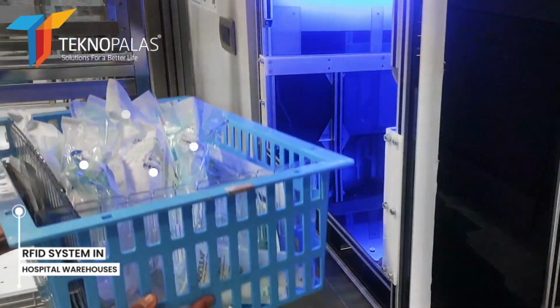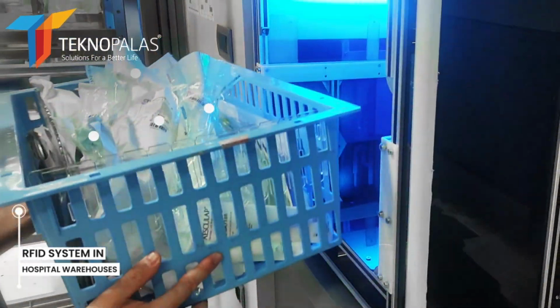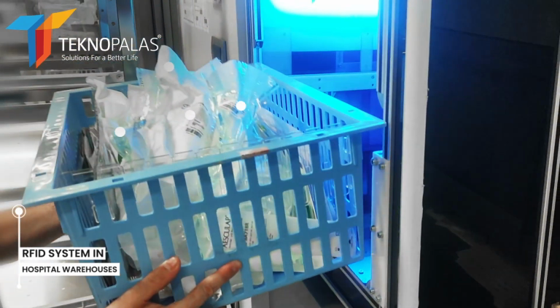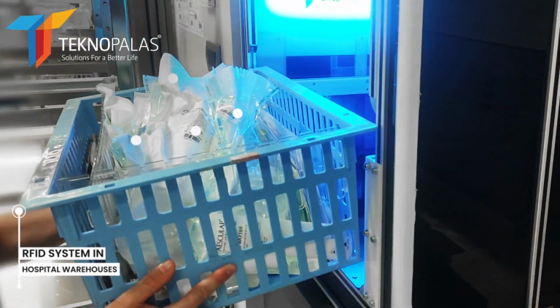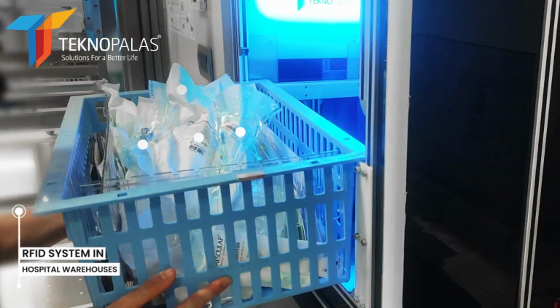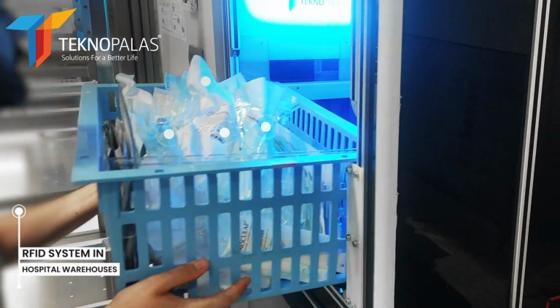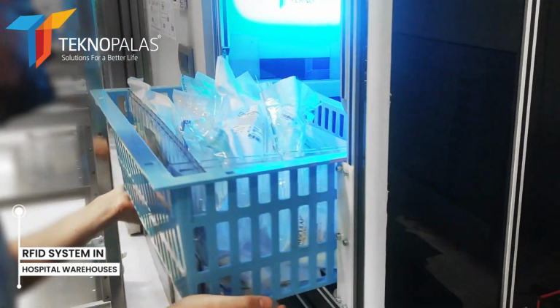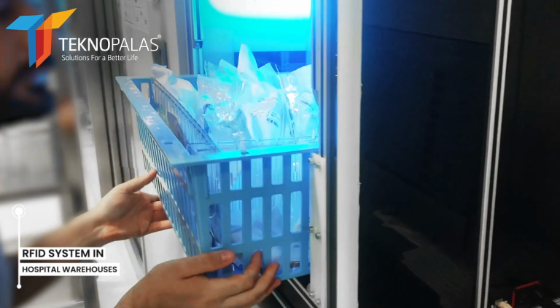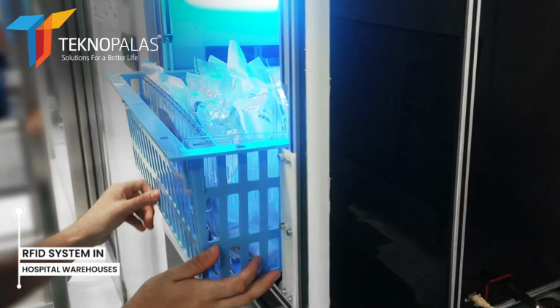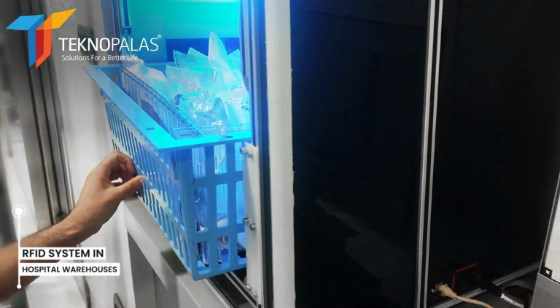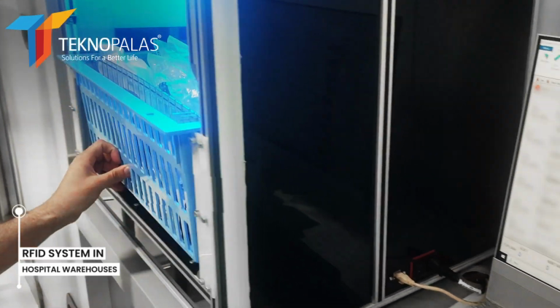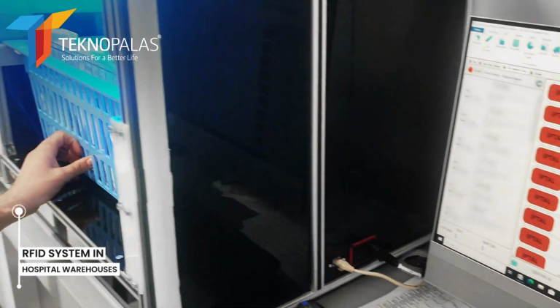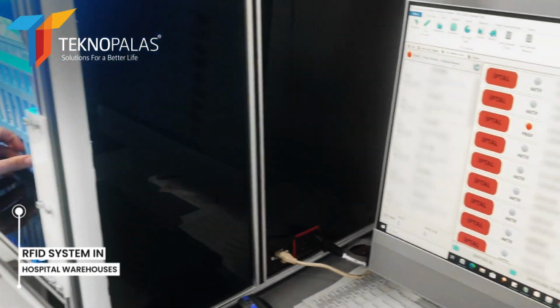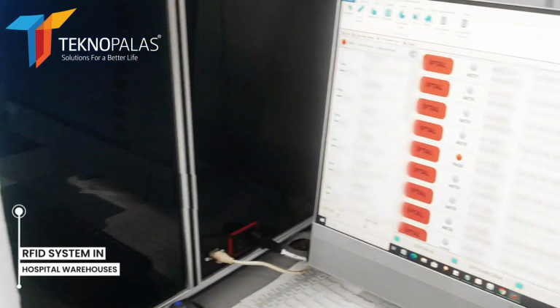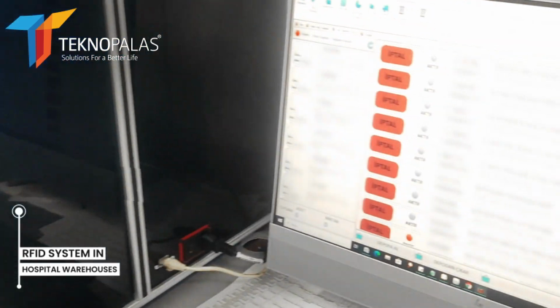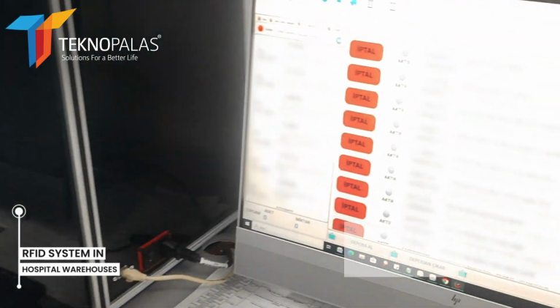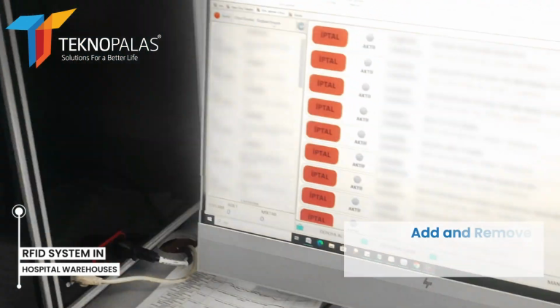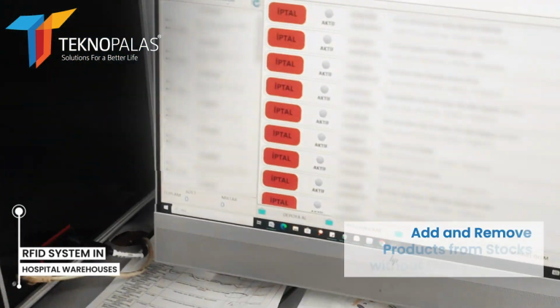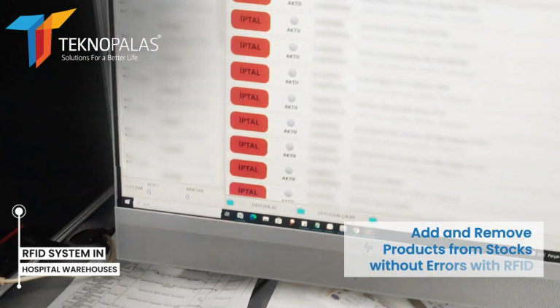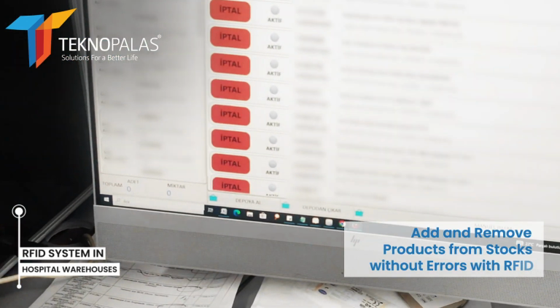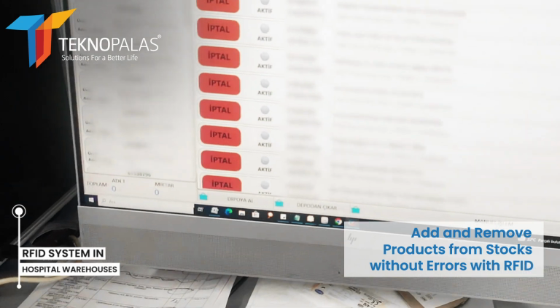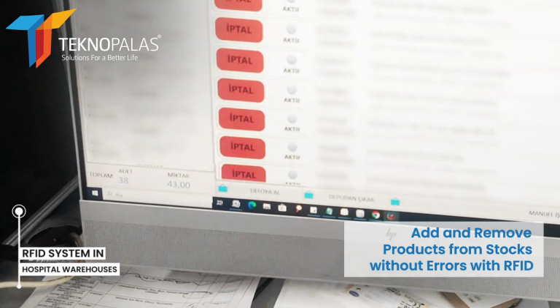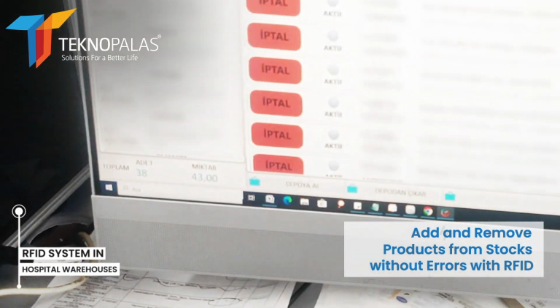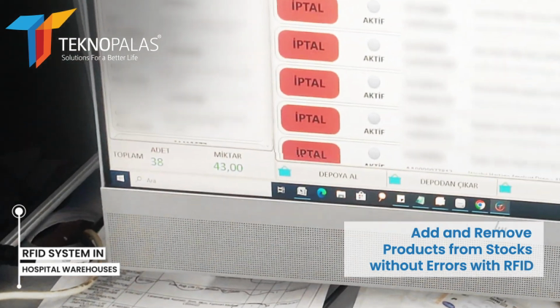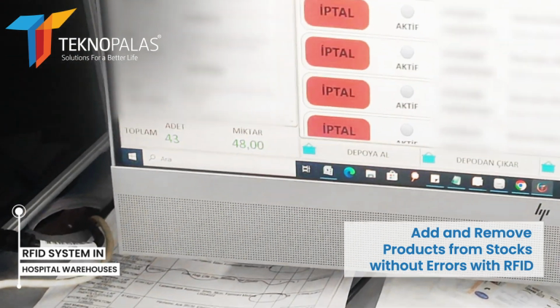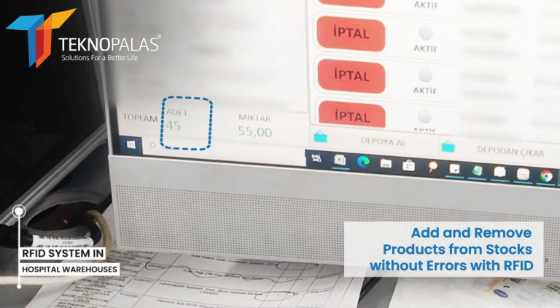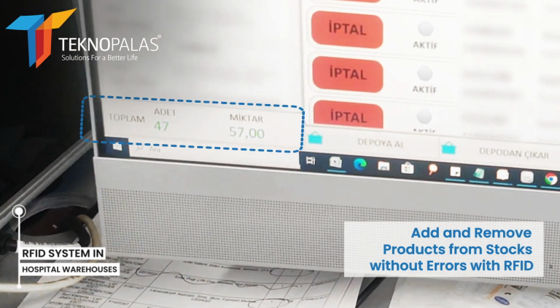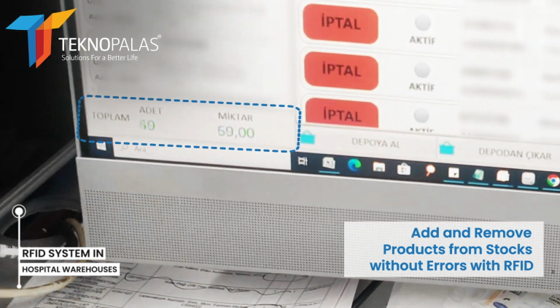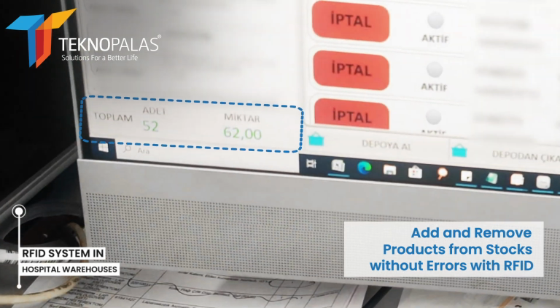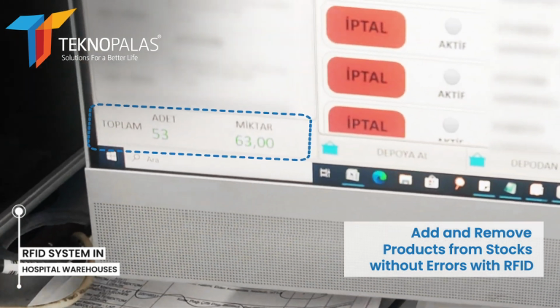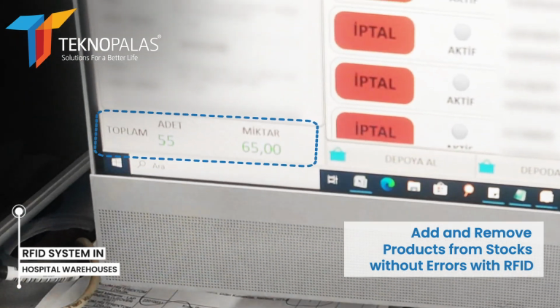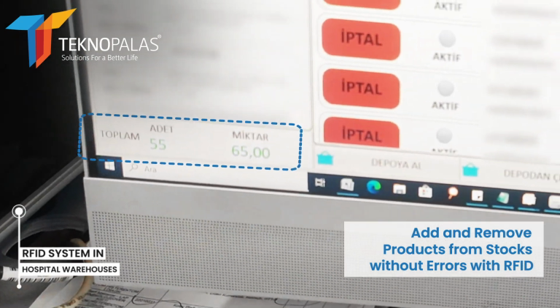For warehouse checkout of products, it automatically reads the information on the stock check tags installed in the warehouse and transfers it to a central database. The read items are then deducted from the stock.